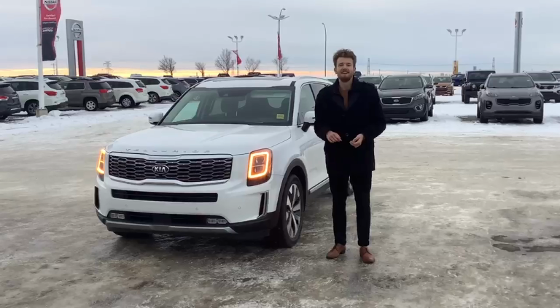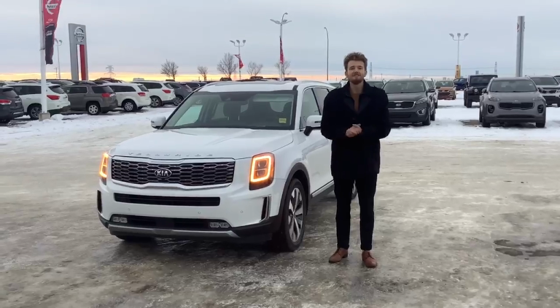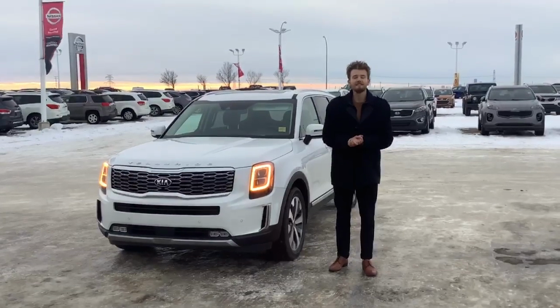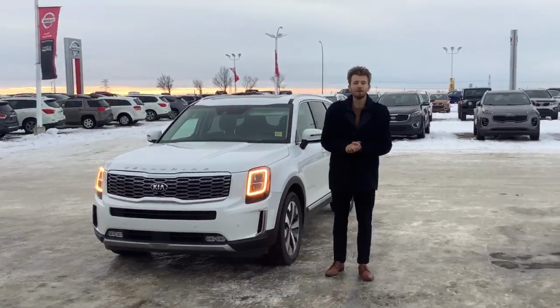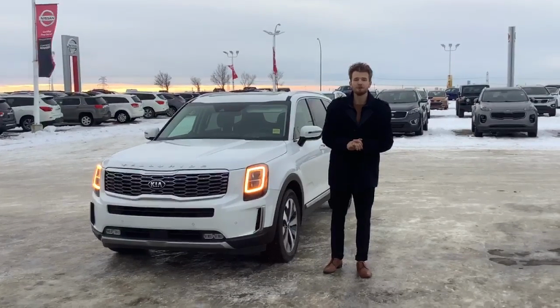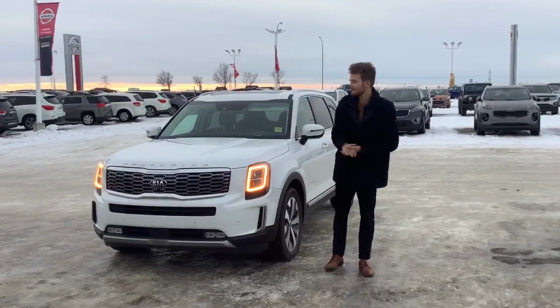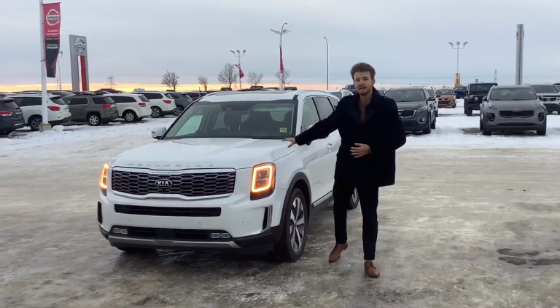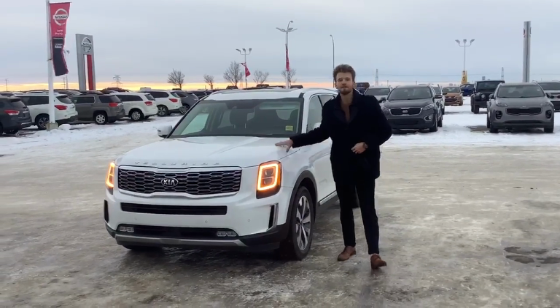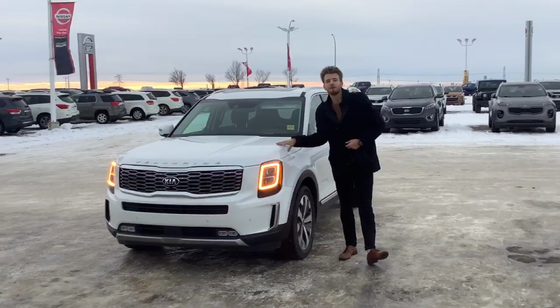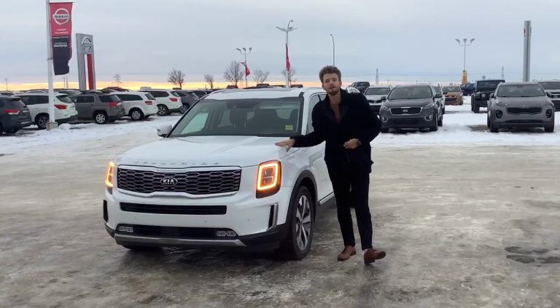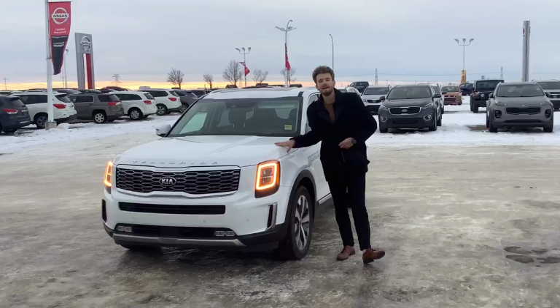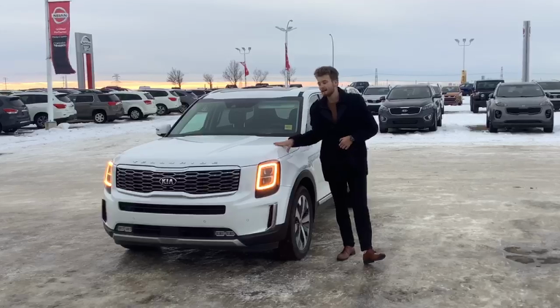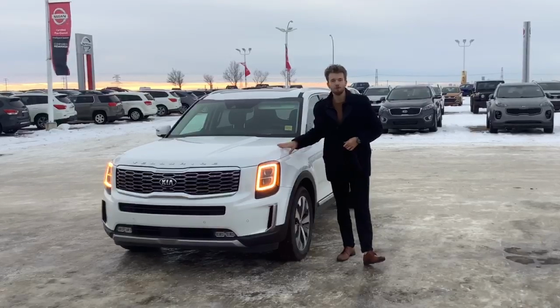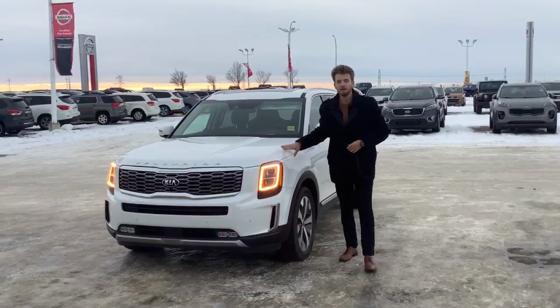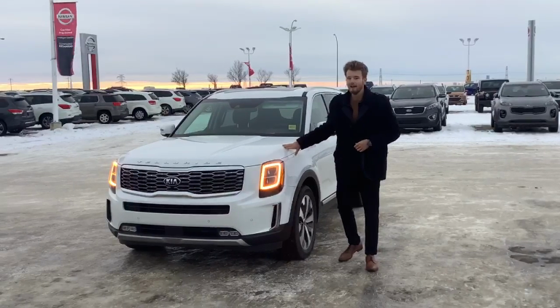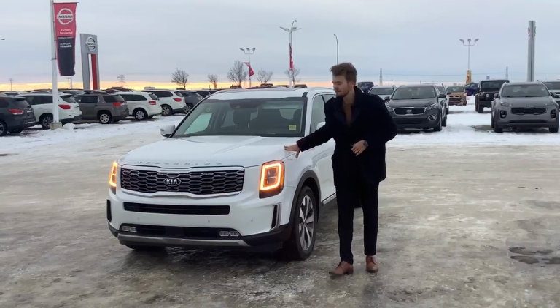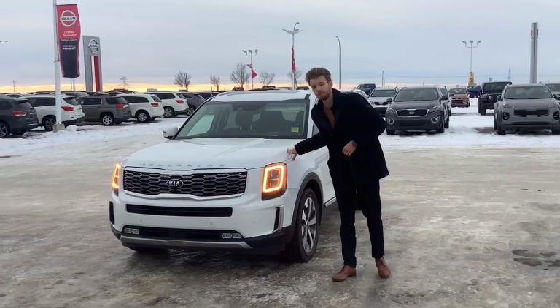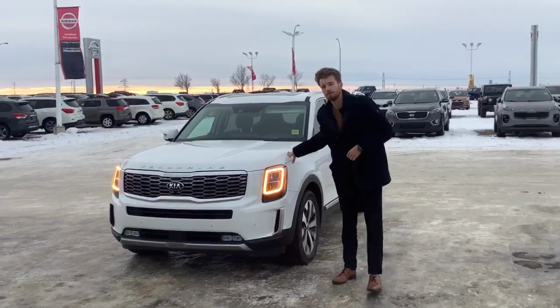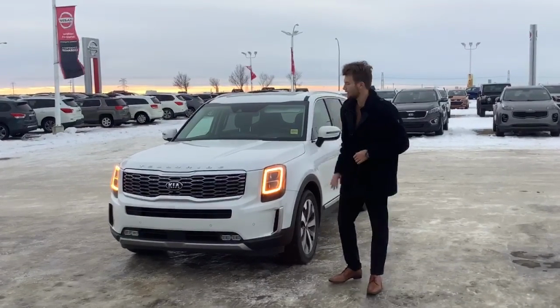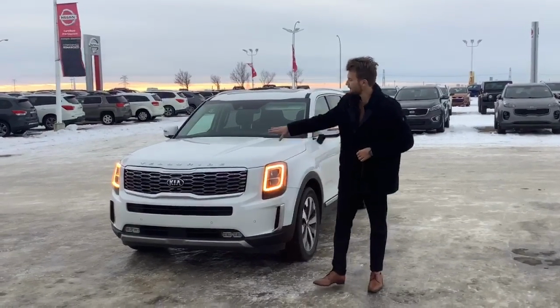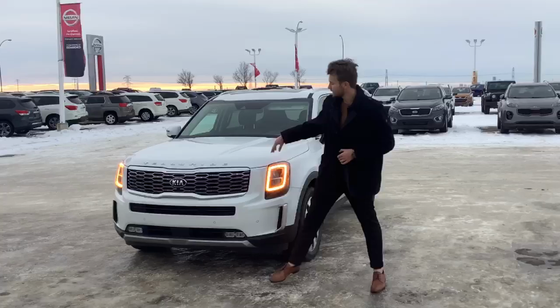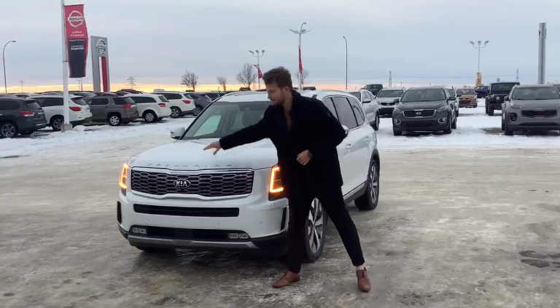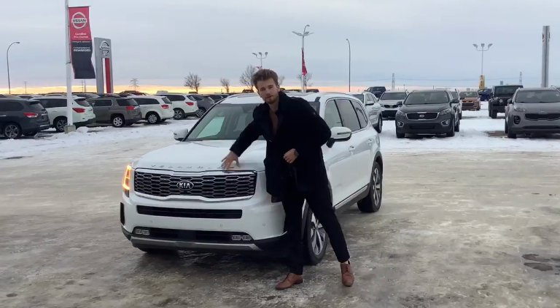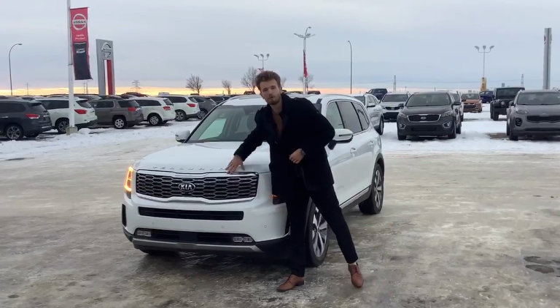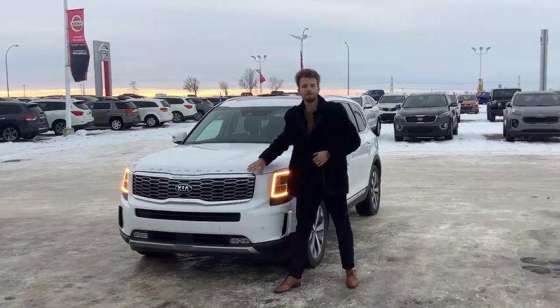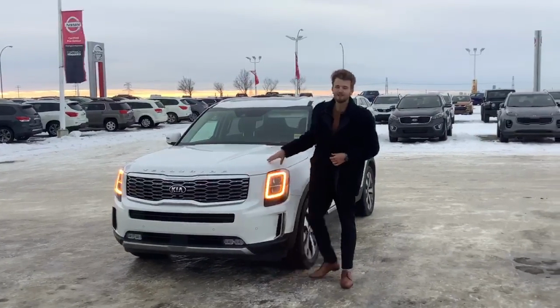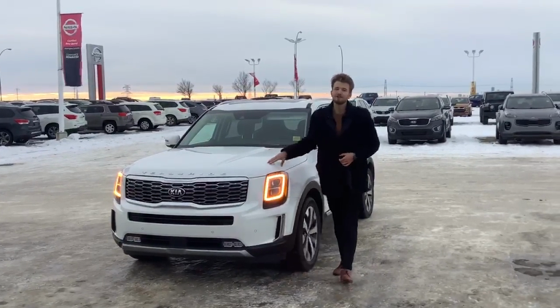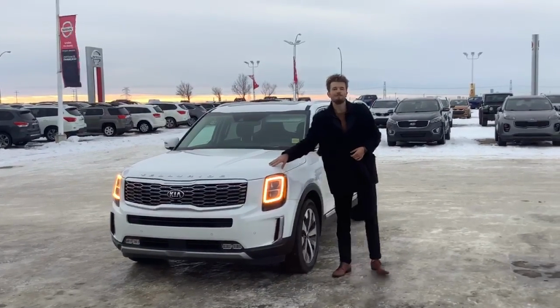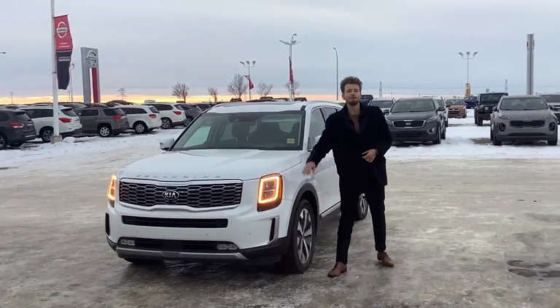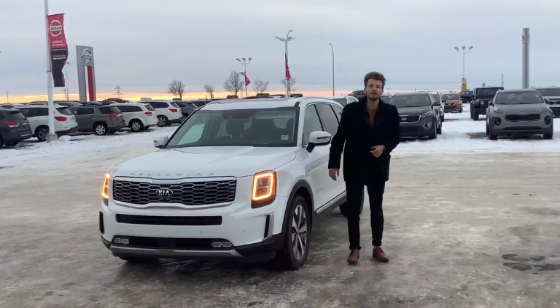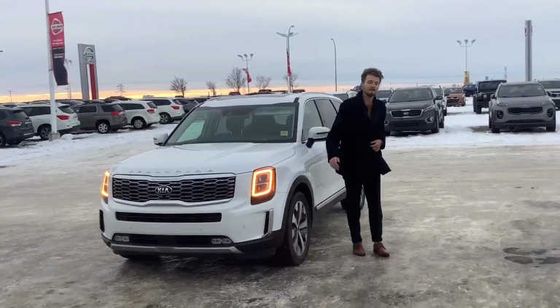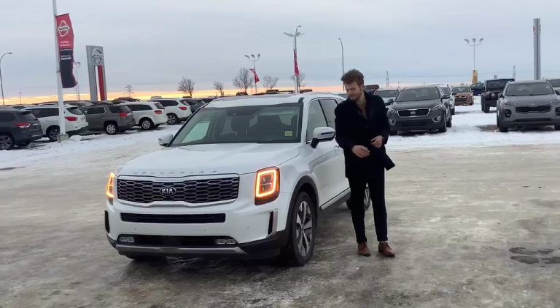Hey Justin, this is Logan from Sherwood Kia and I'm here with the 2020 Telluride SX that you've inquired on. This is a really beautiful vehicle. From the front you can see the Telluride over the hood, and underneath the hood you can find a 3.8 litre V6.